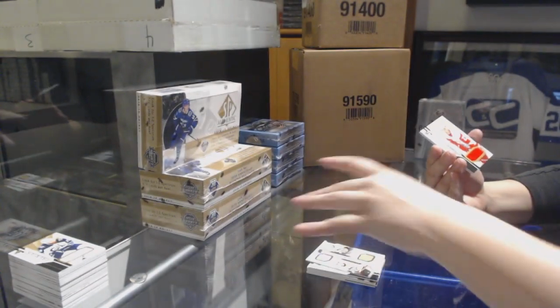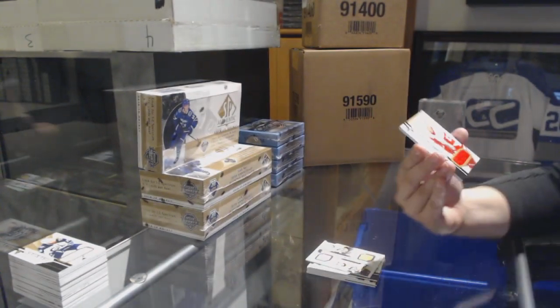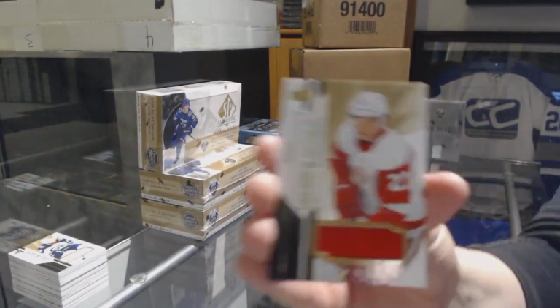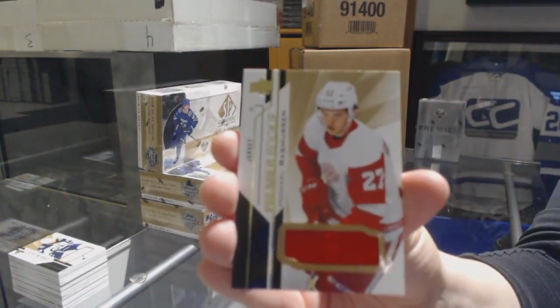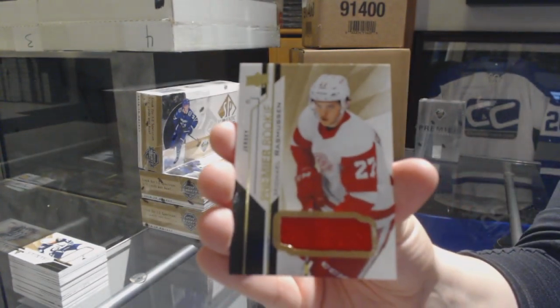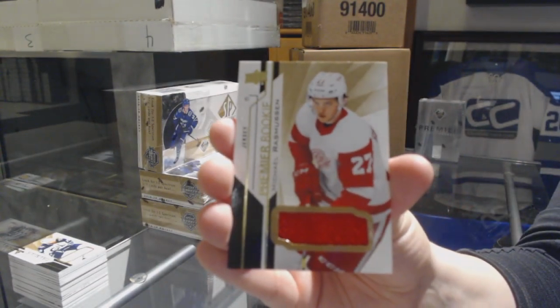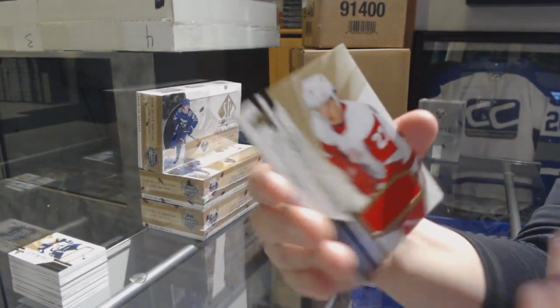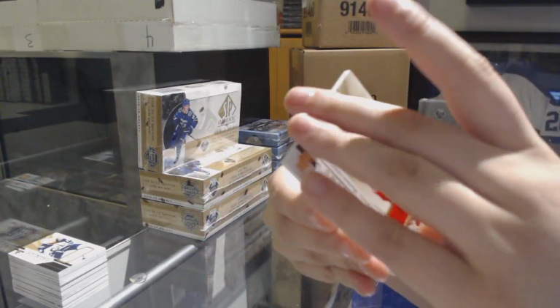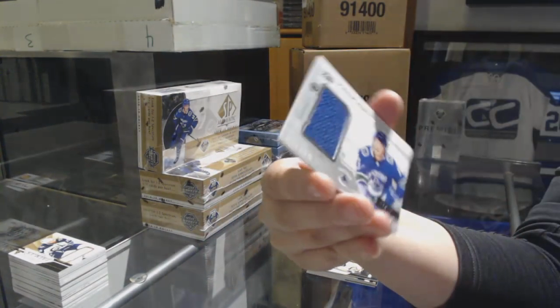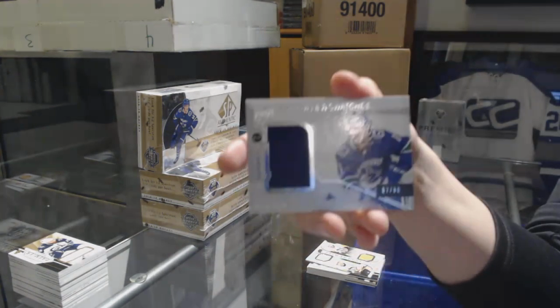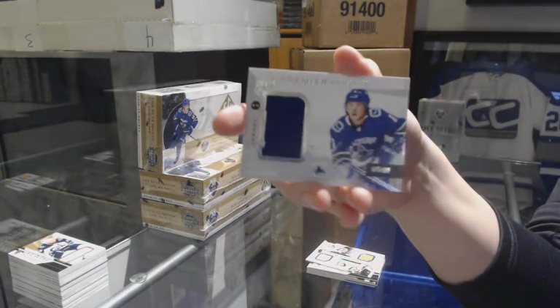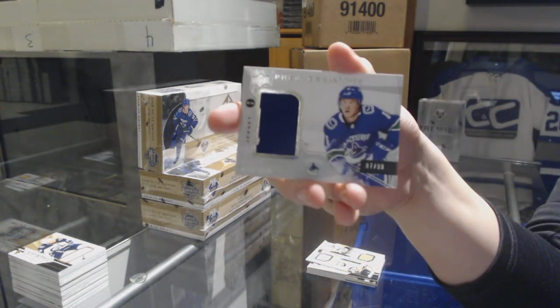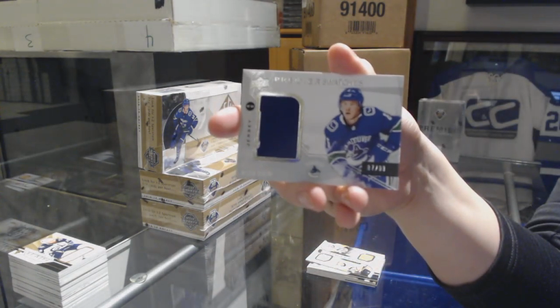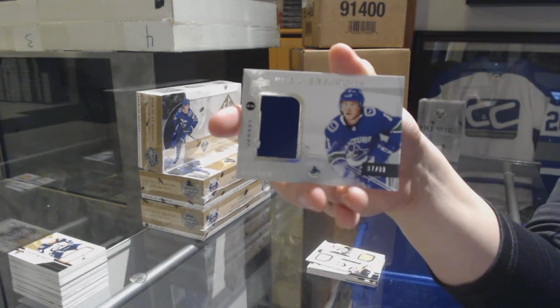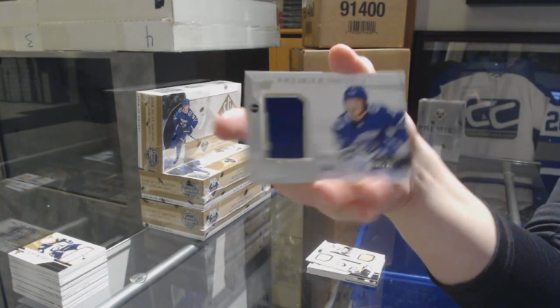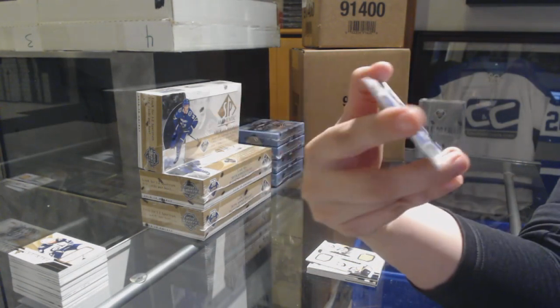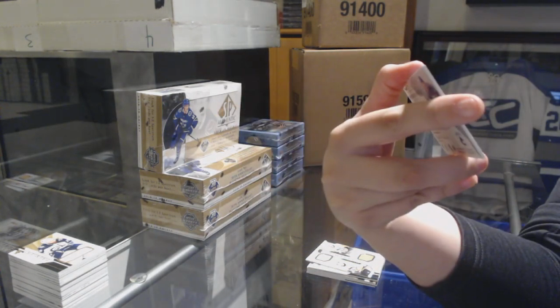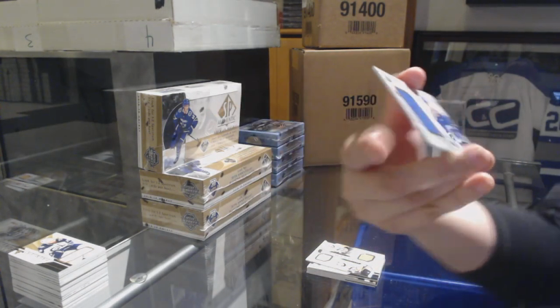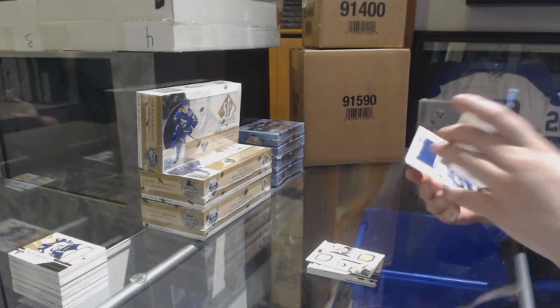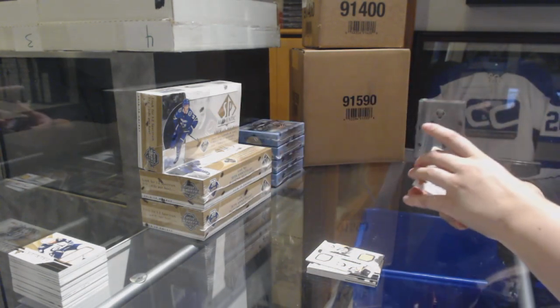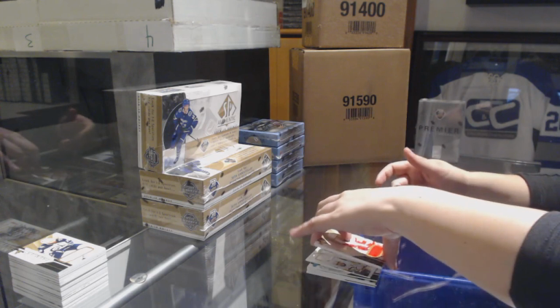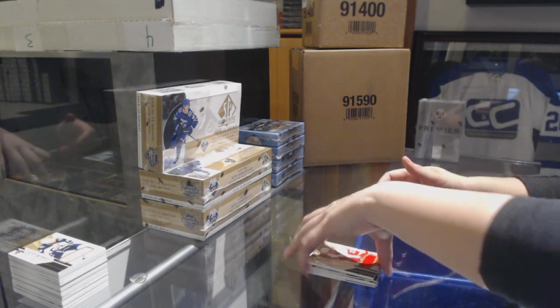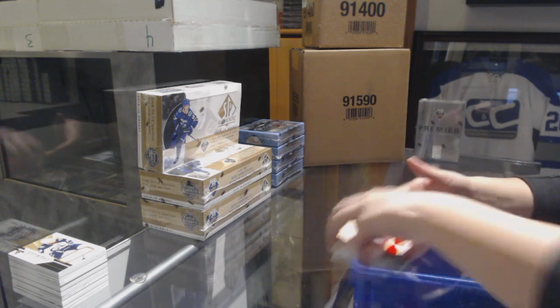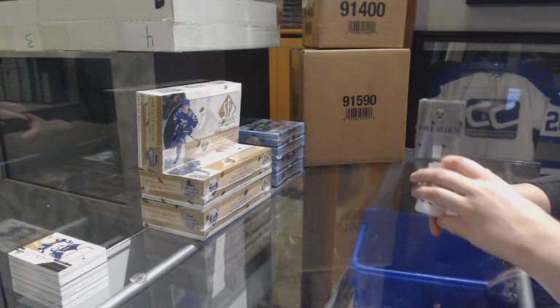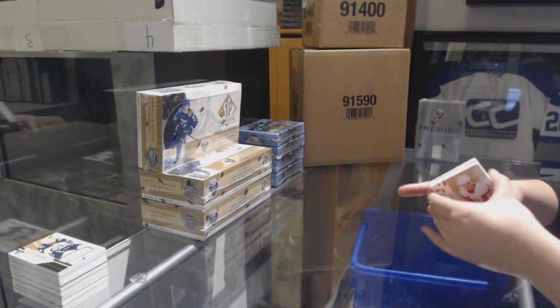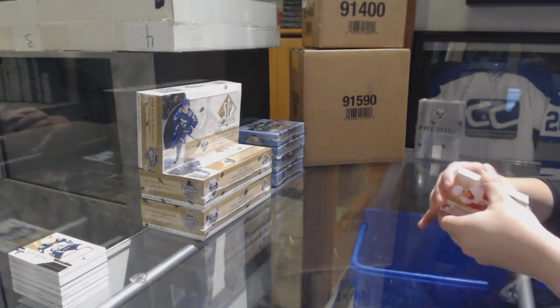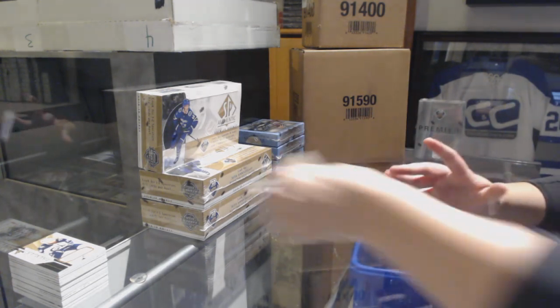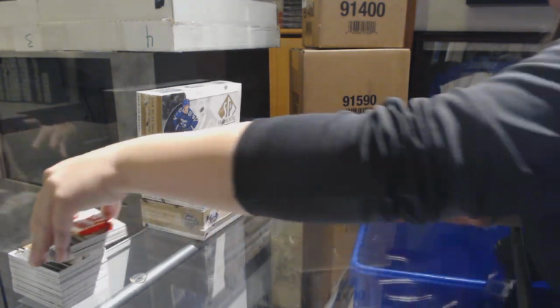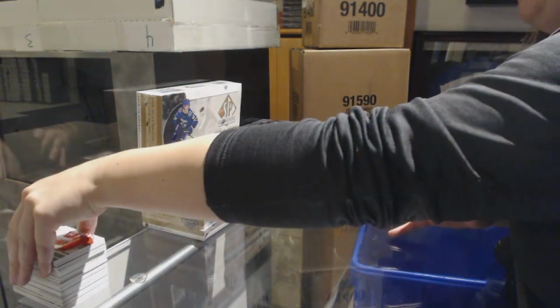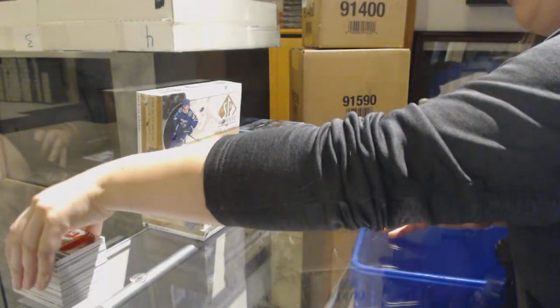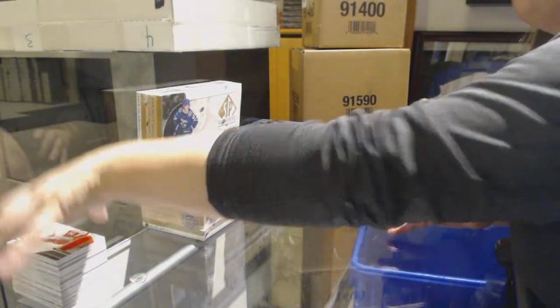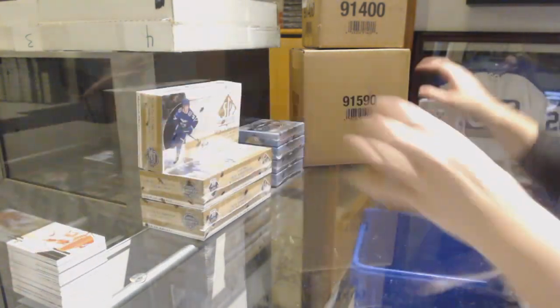Rookie jersey of Michael Rasmussen for the Red Wings, and a jersey numbered to 99 for the Vancouver Canucks, Brock Boeser. All right, last box mojo — let's go.